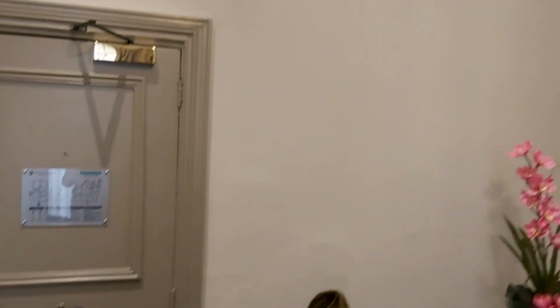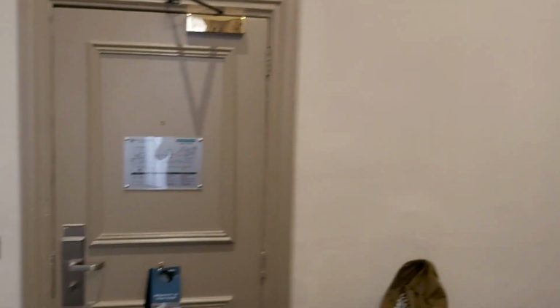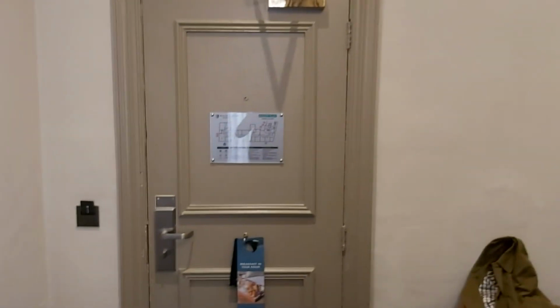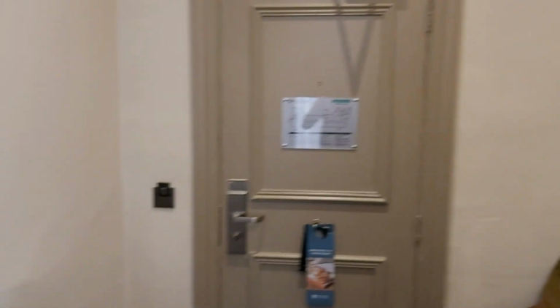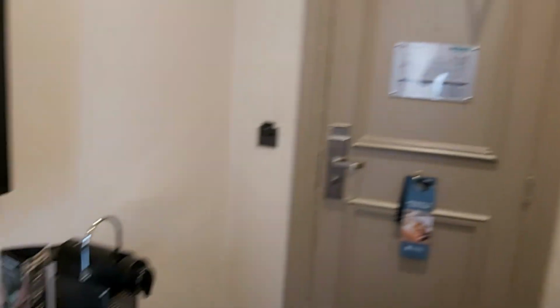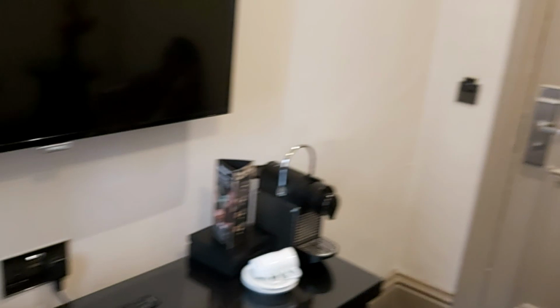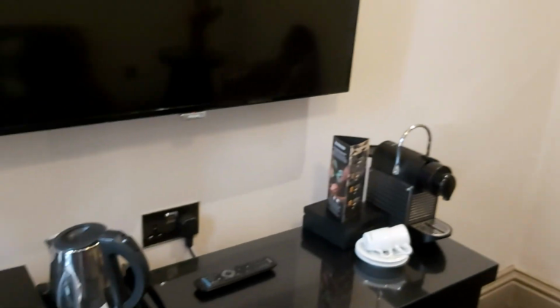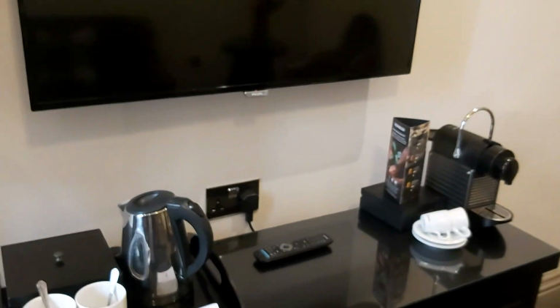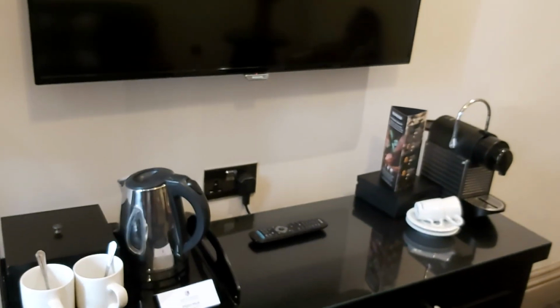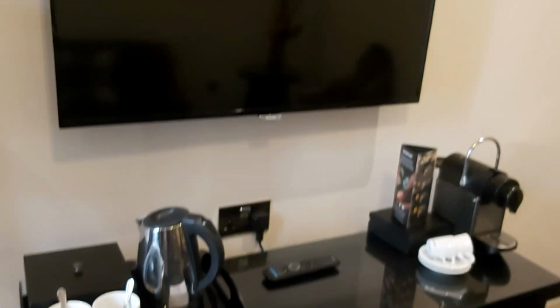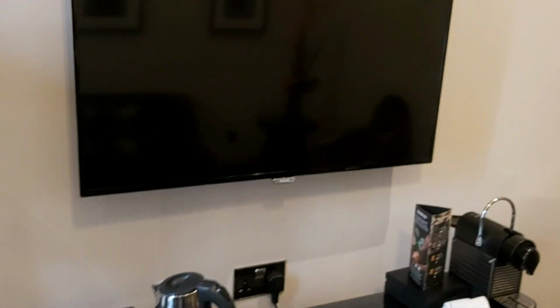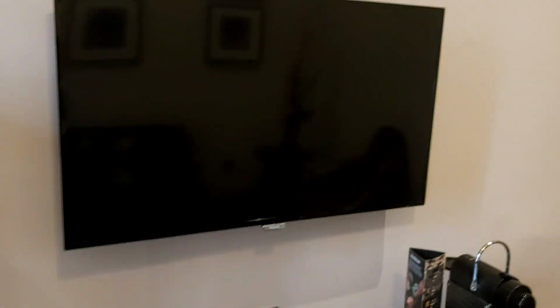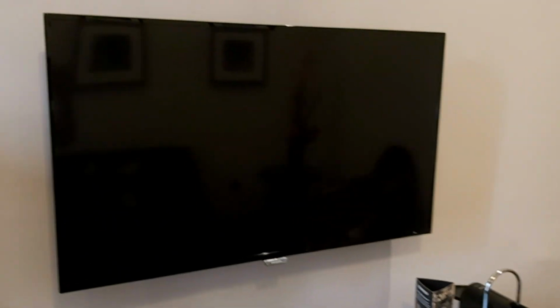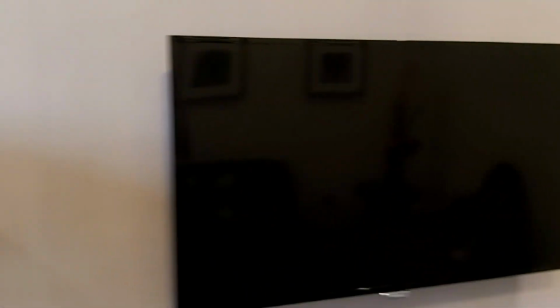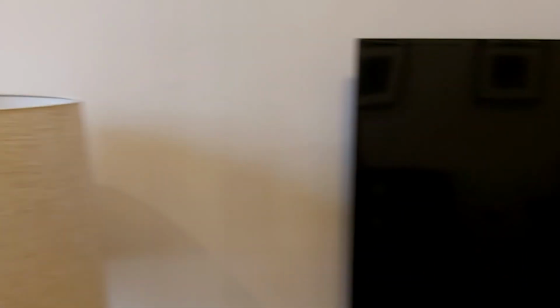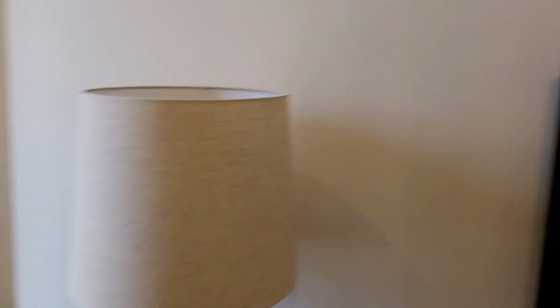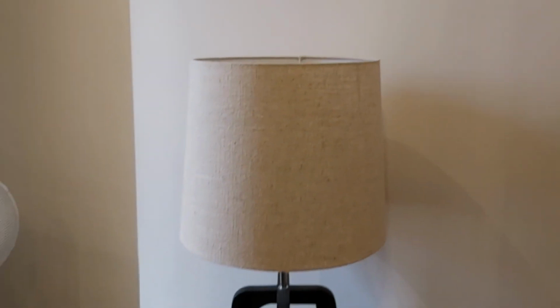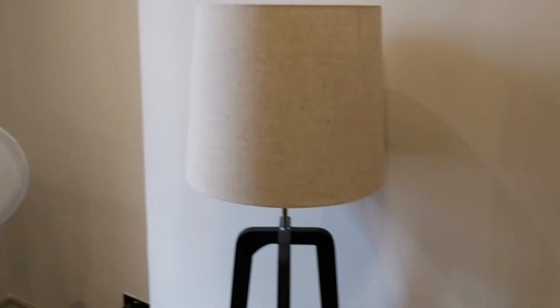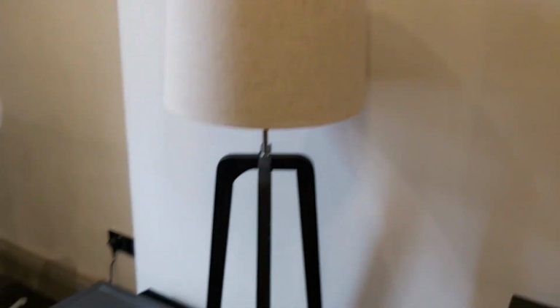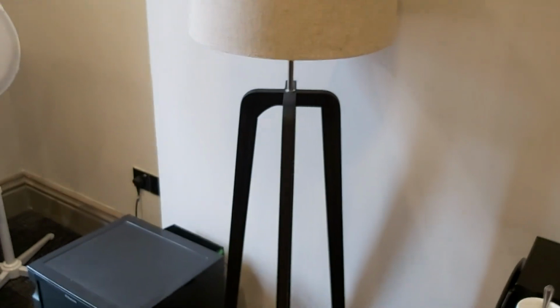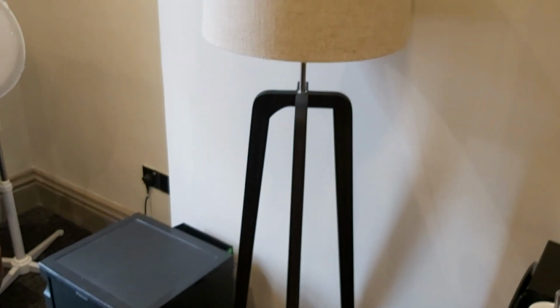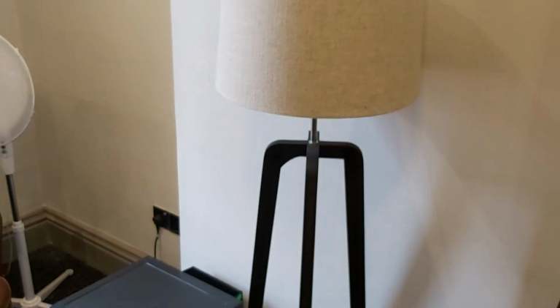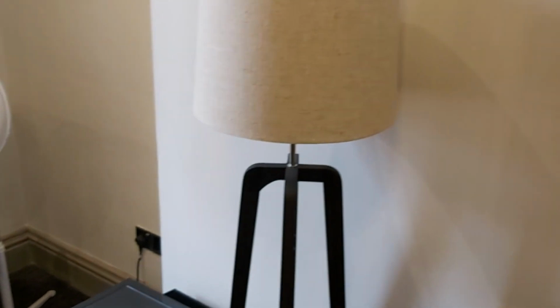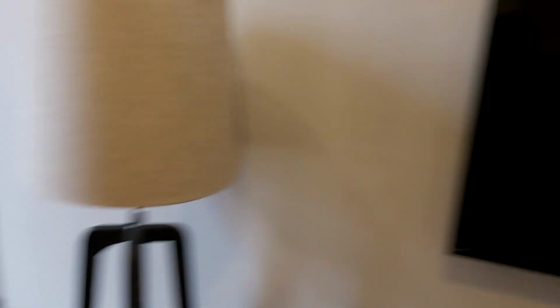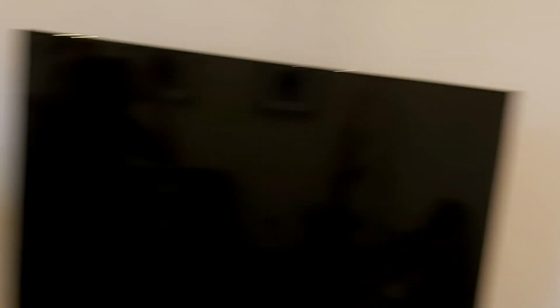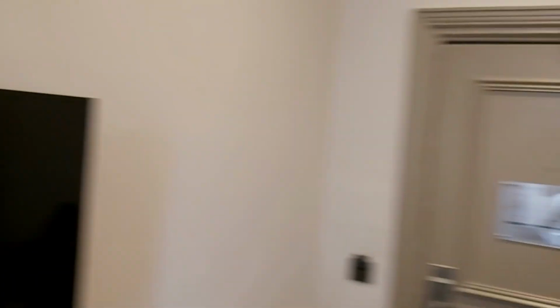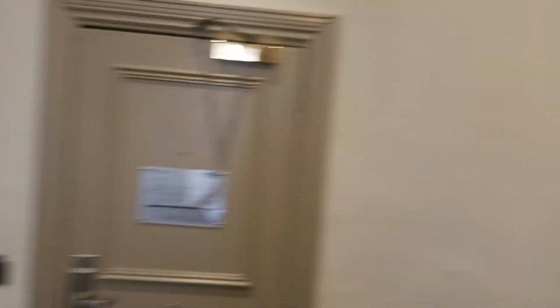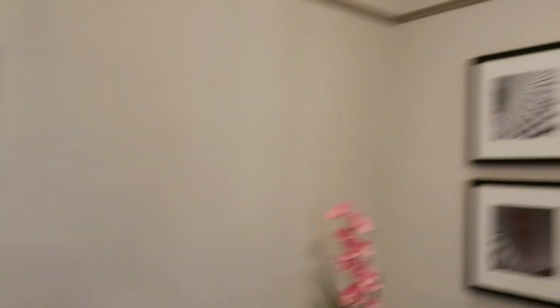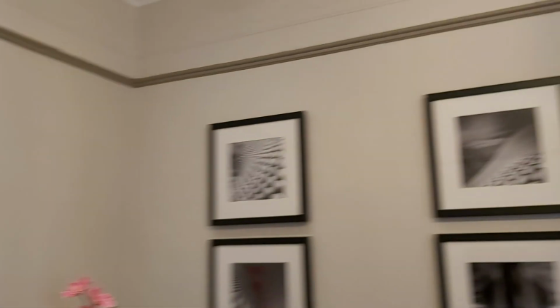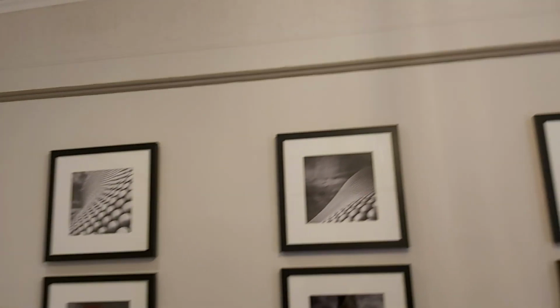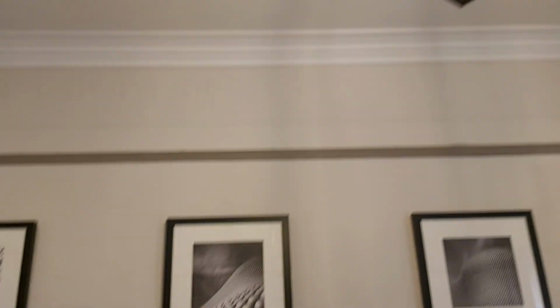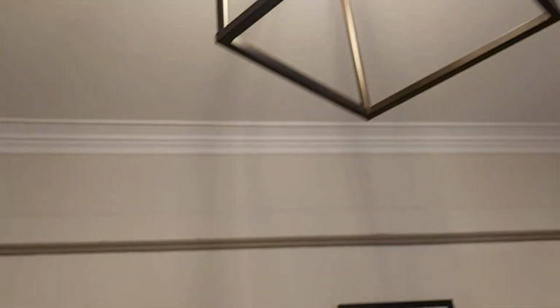Very nicely decorated, very swish I suppose. You've got a TV, you've got an espresso machine, a kettle, and a curious box.